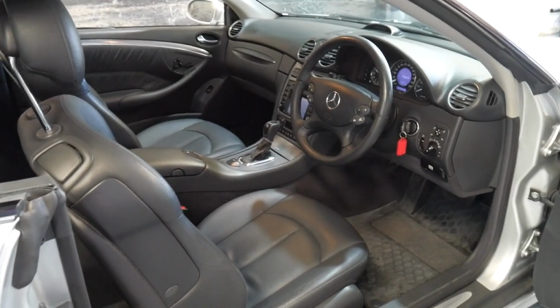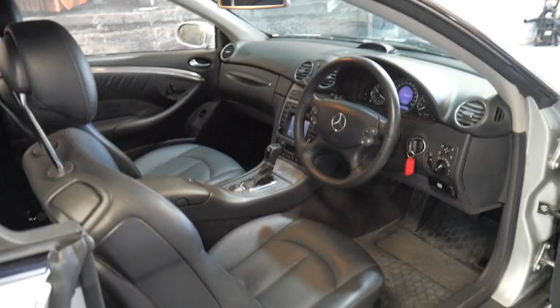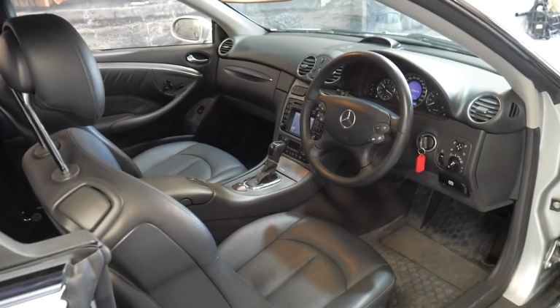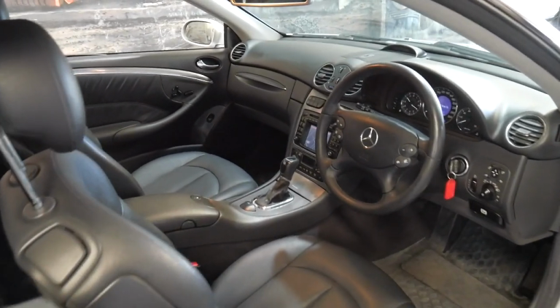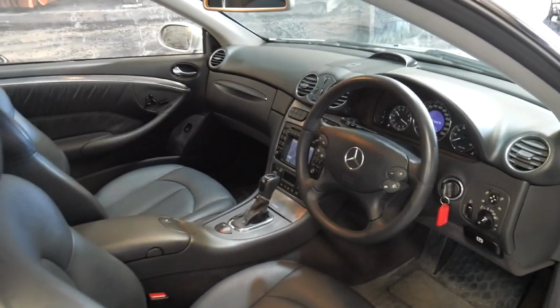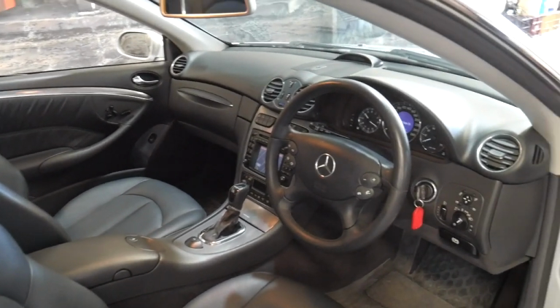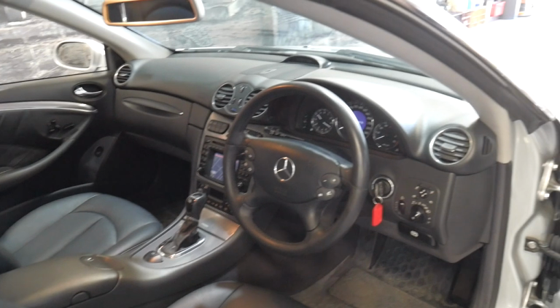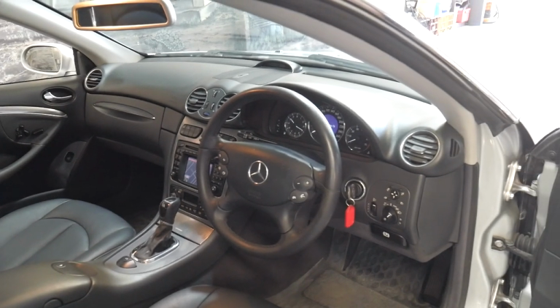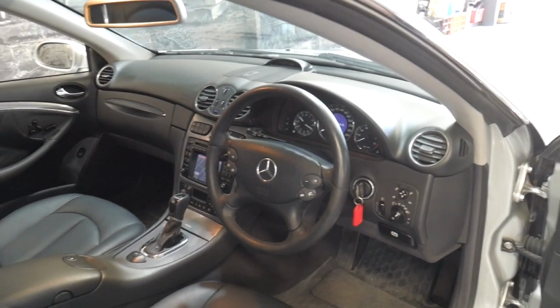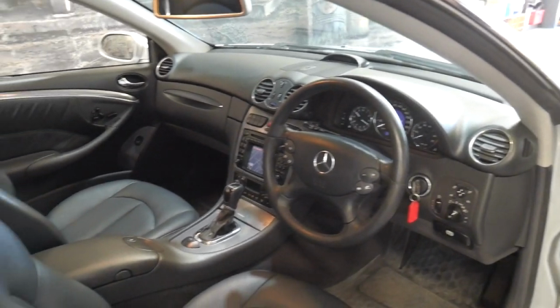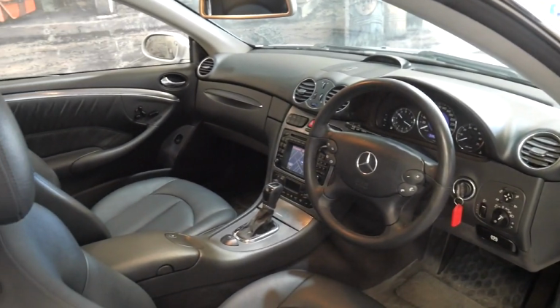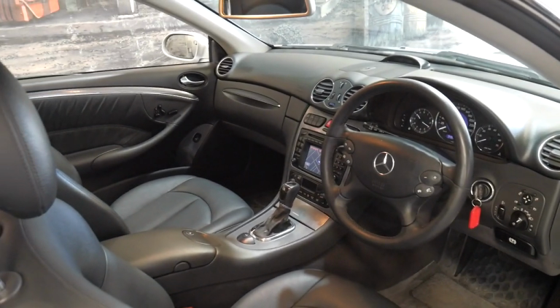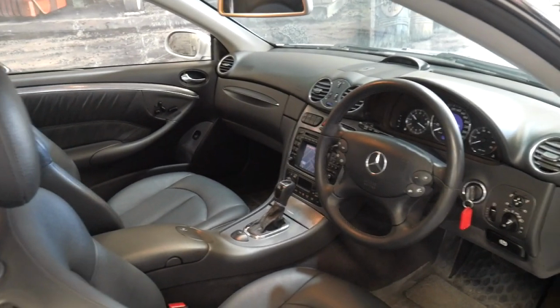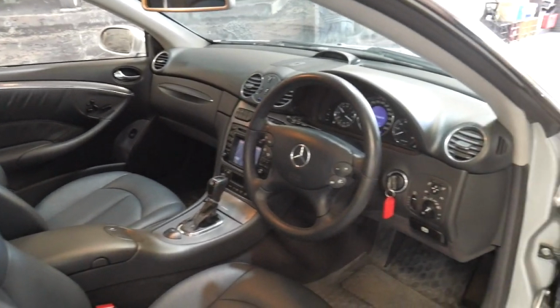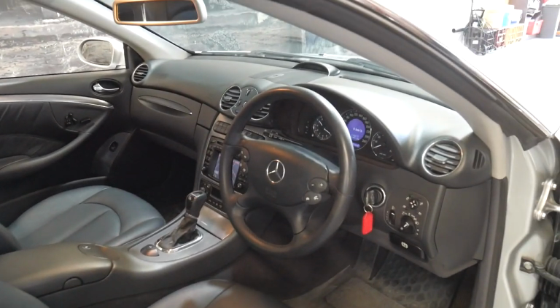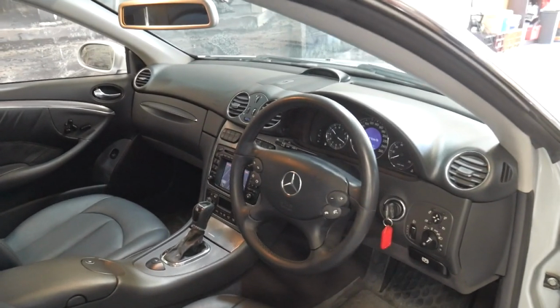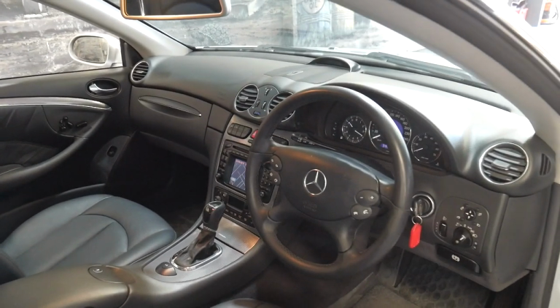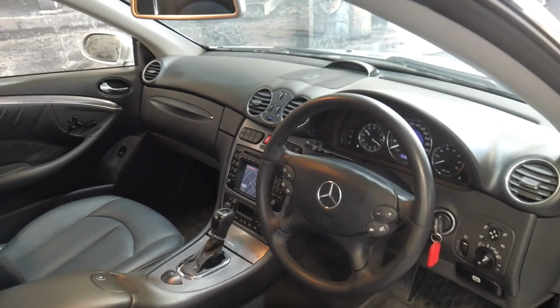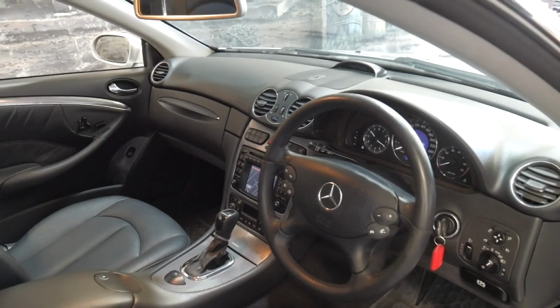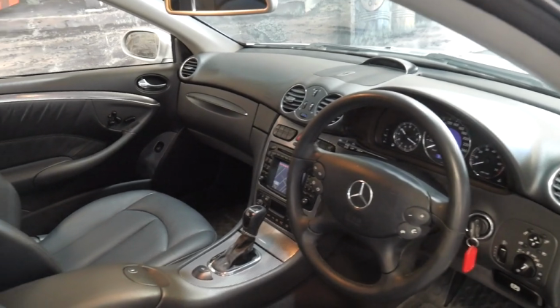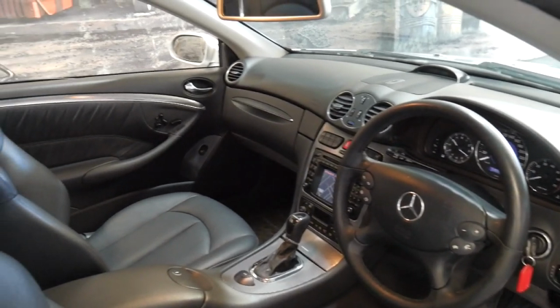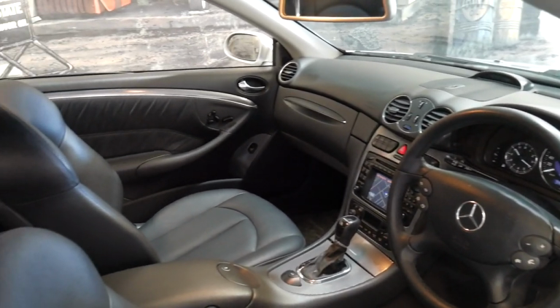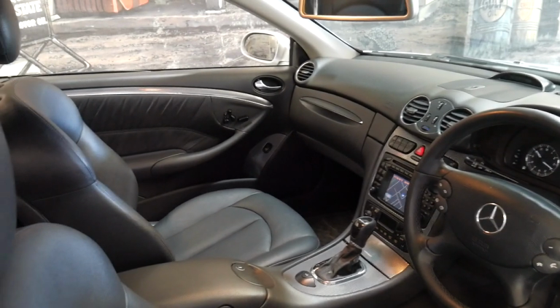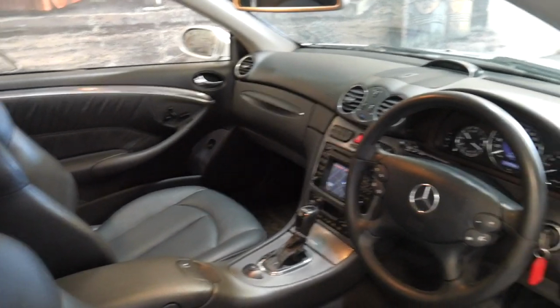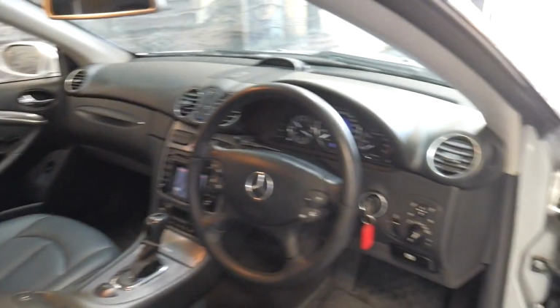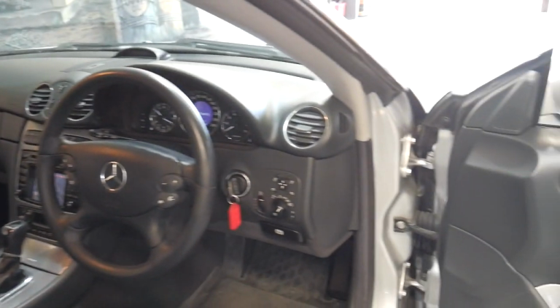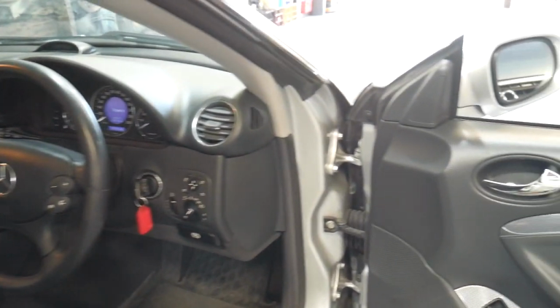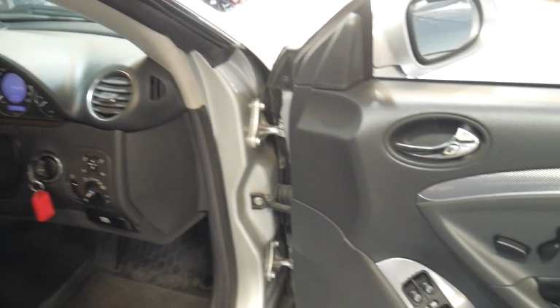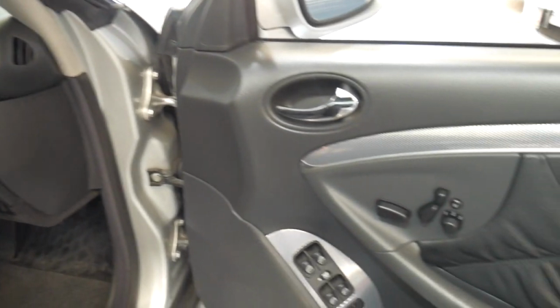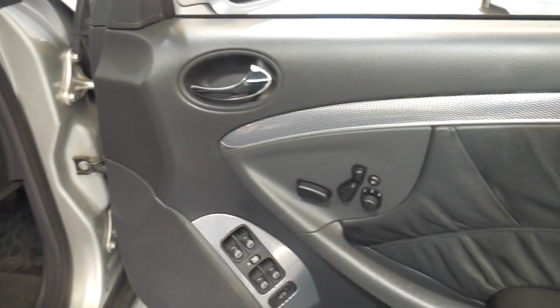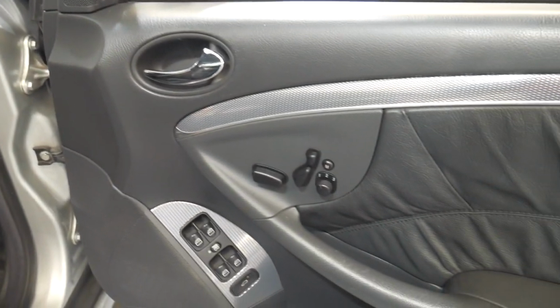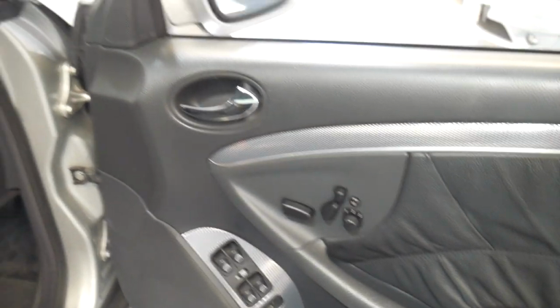It's got the very reliable 5 litre V8 coupled with the 5-speed automatic transmission. It's got navigation, climate control and heated seats, and memory electric seats on both the driver and passenger side.